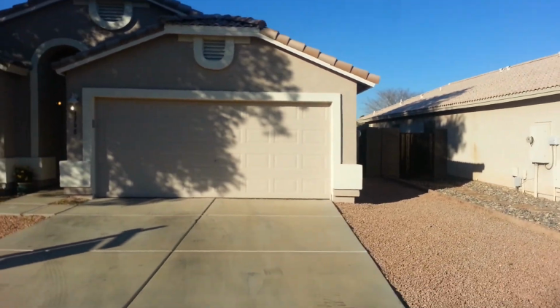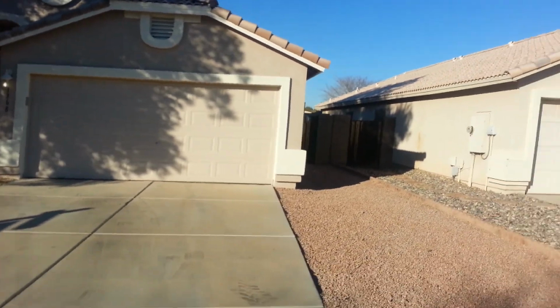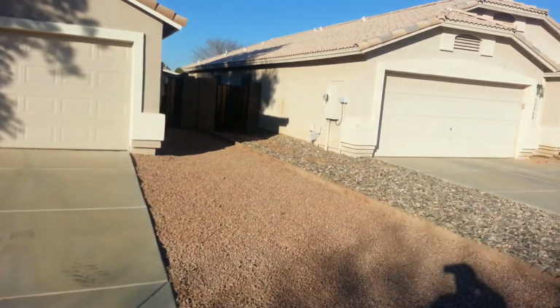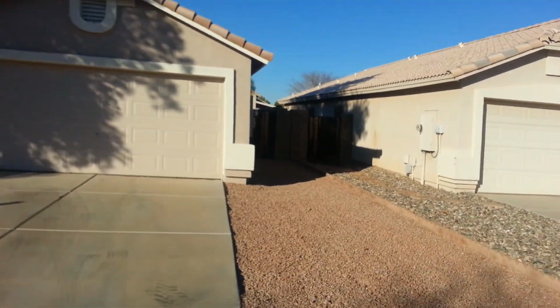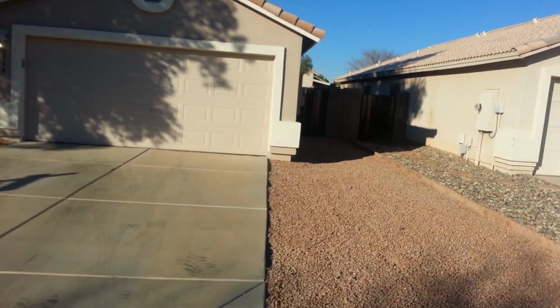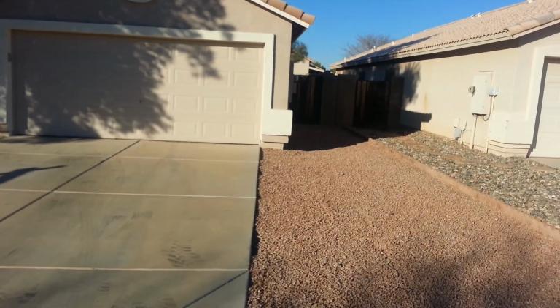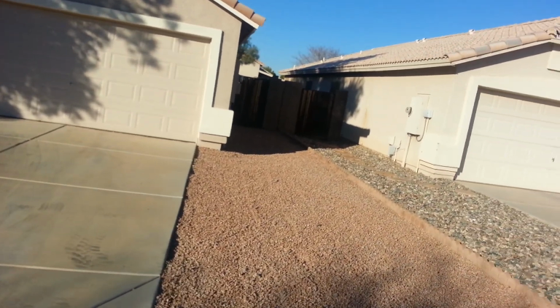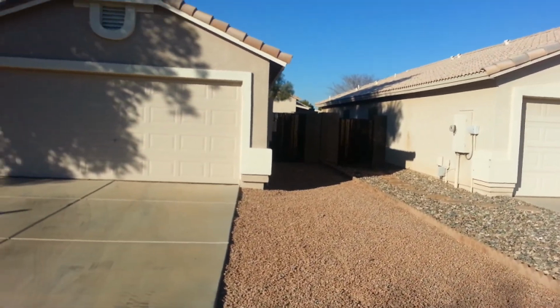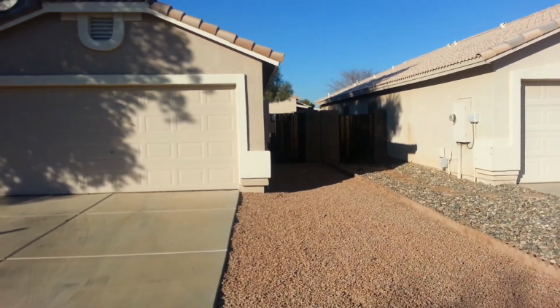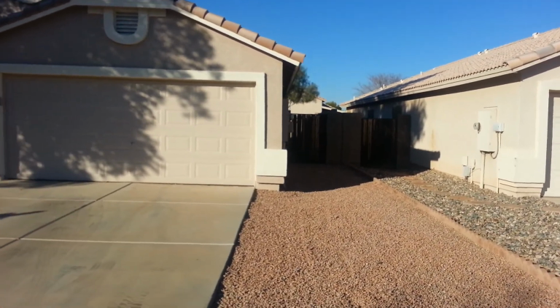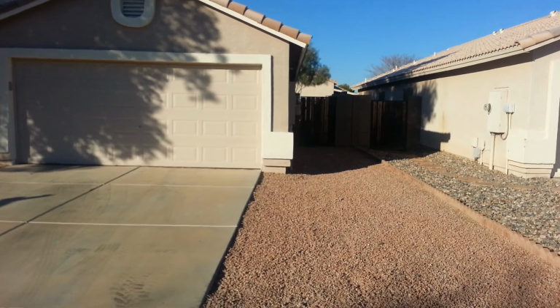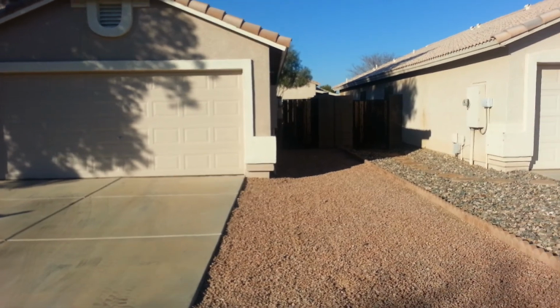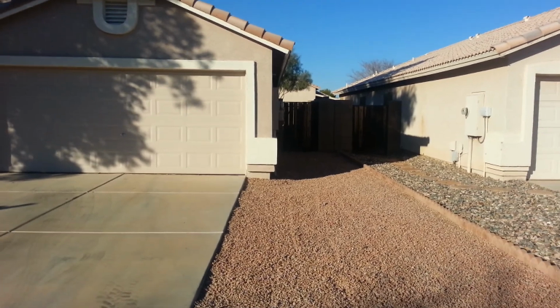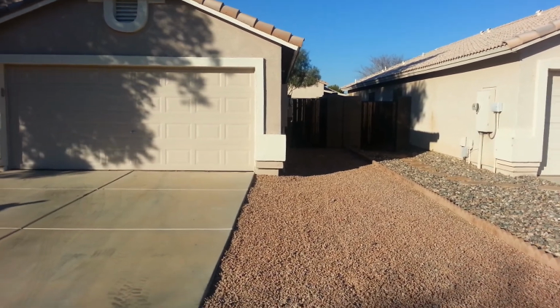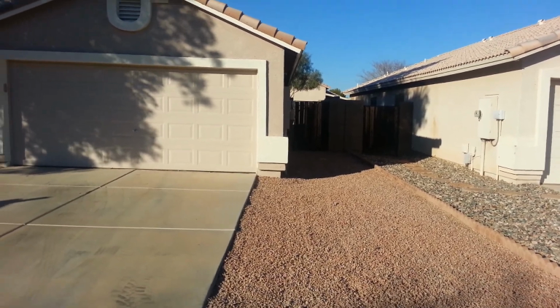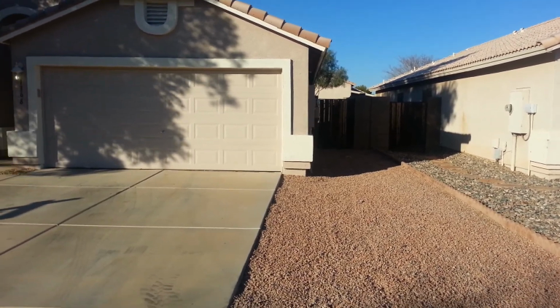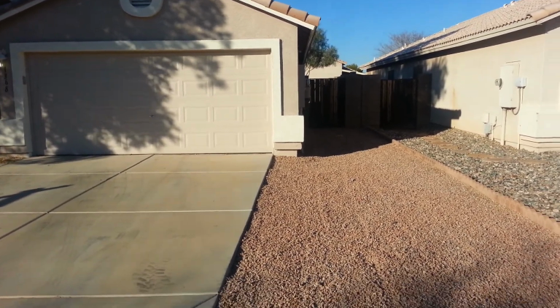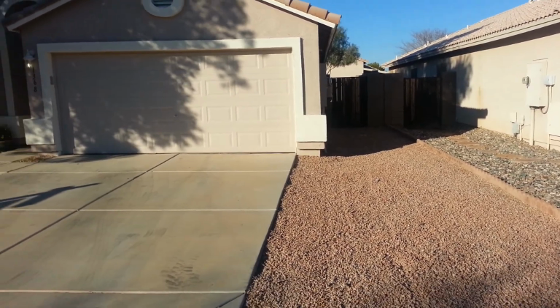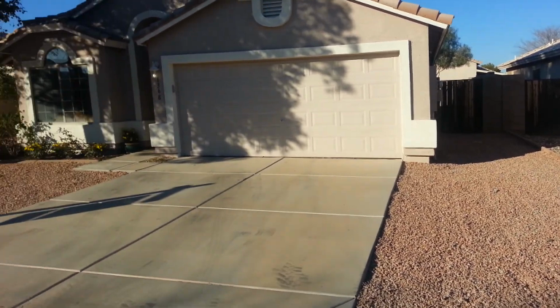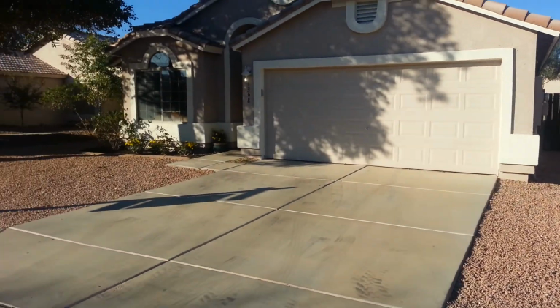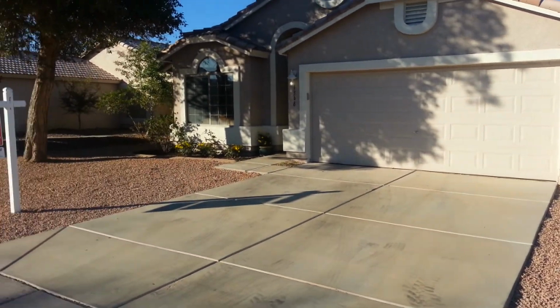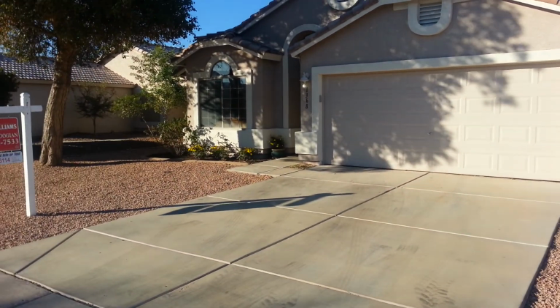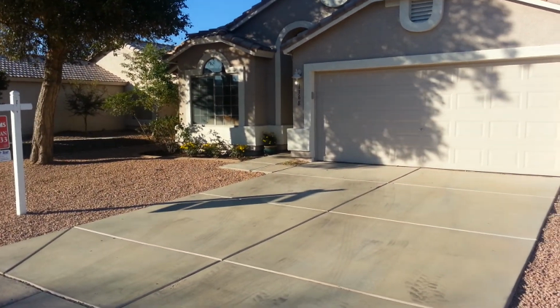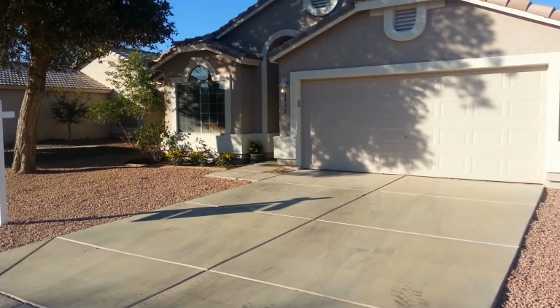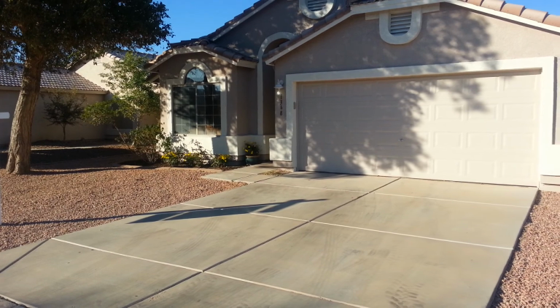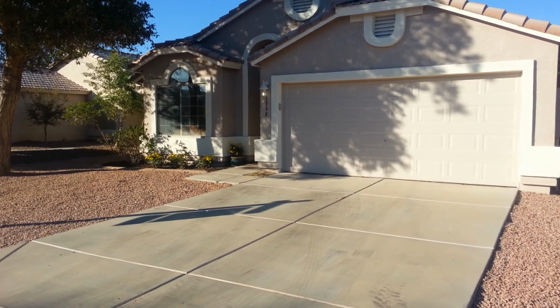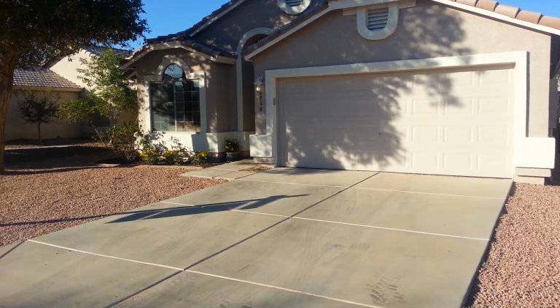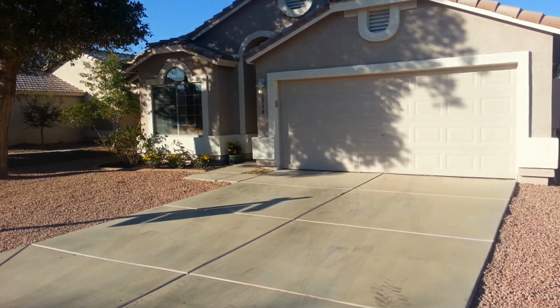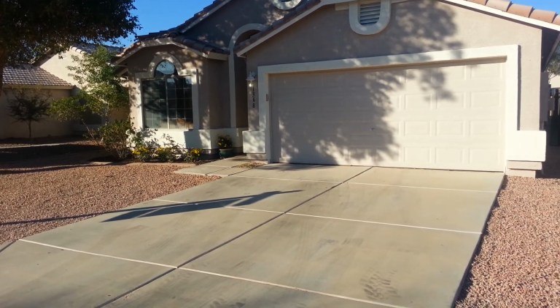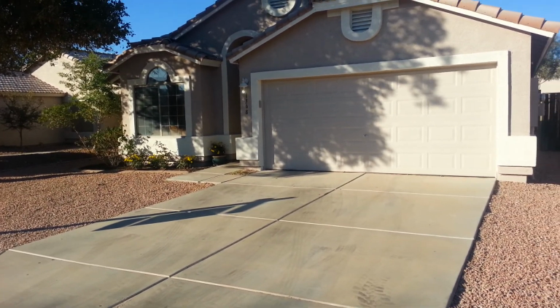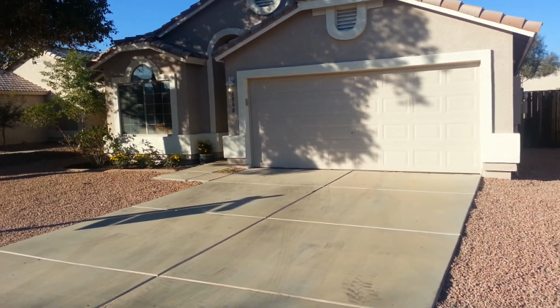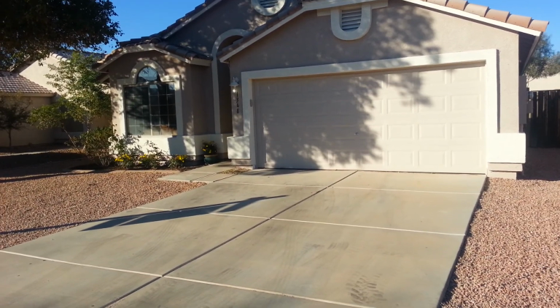It's priced at $157,000. It's a three-bedroom, two-bath, 1,640 square foot, built in 1999.